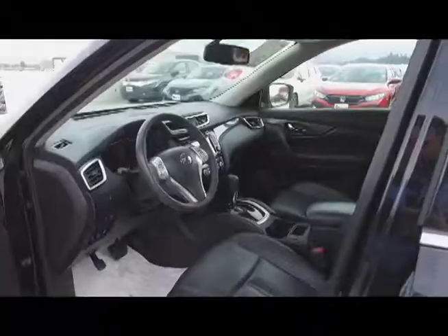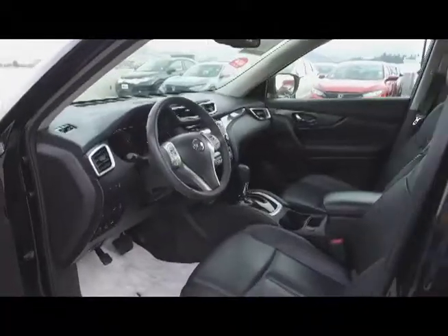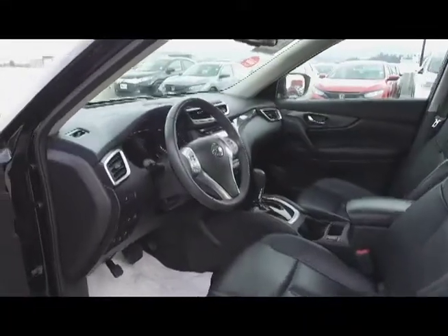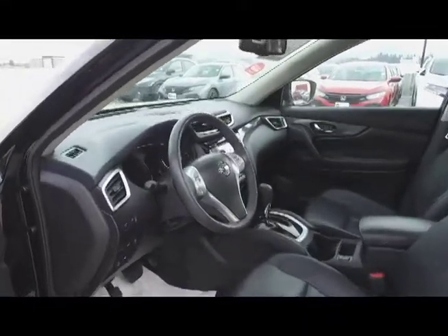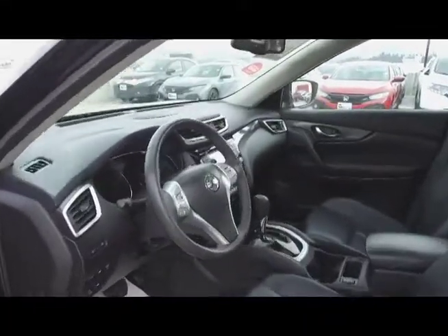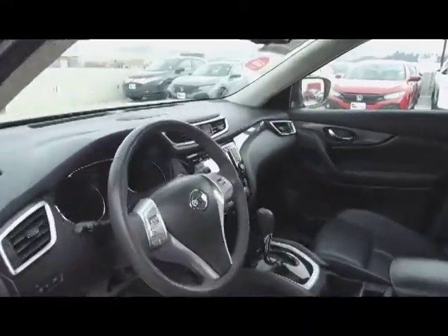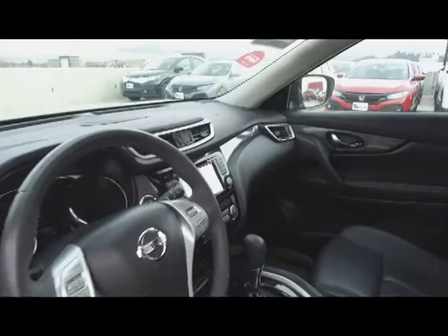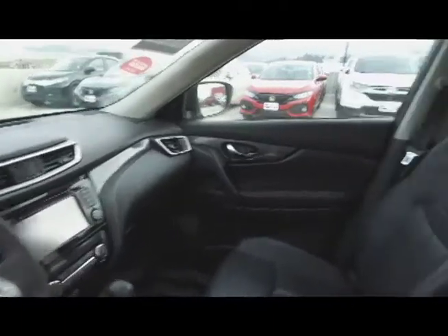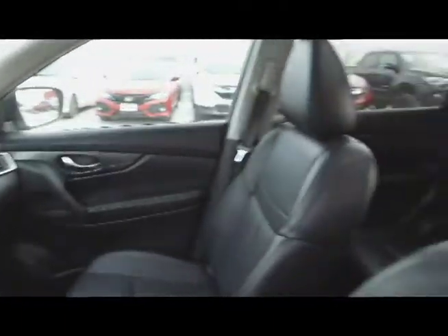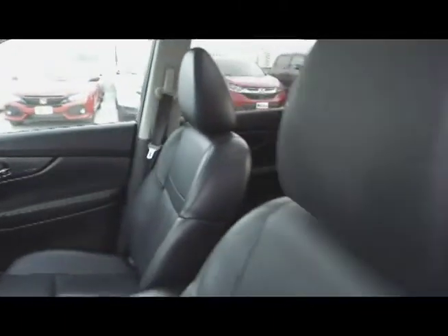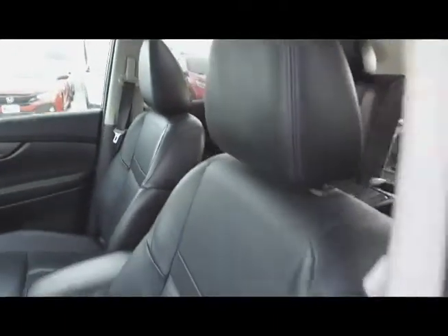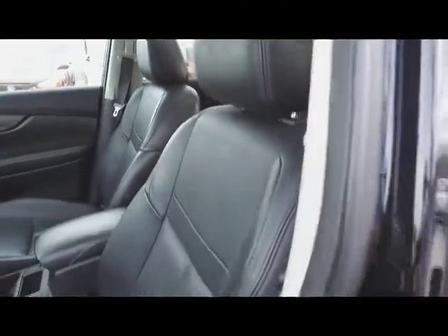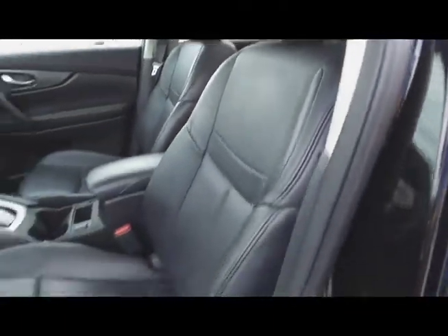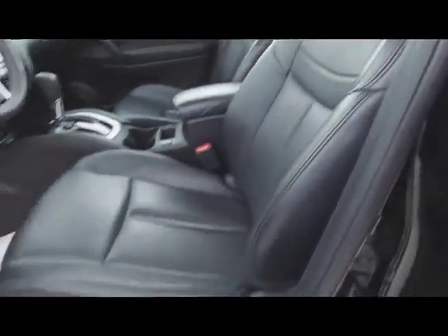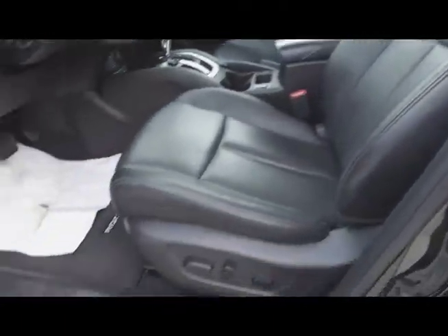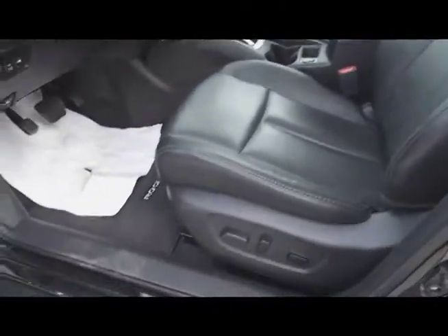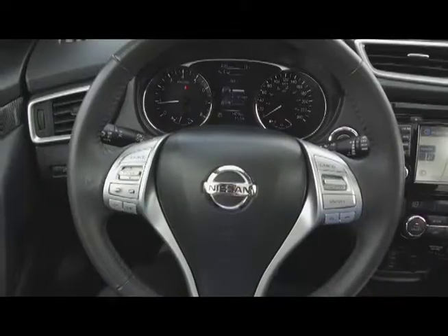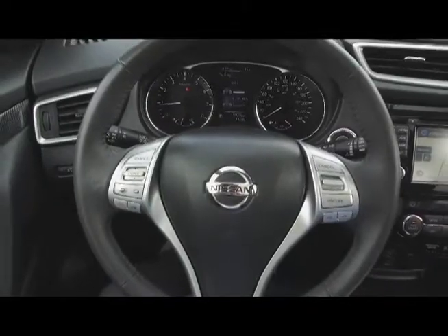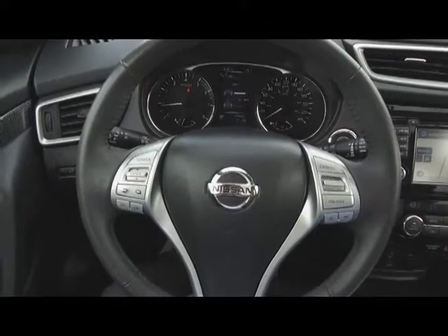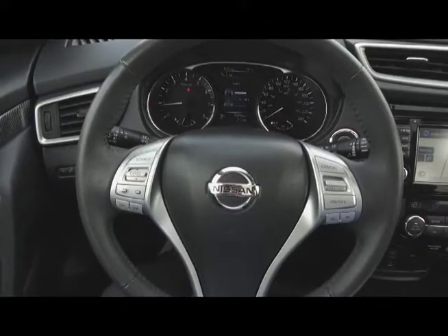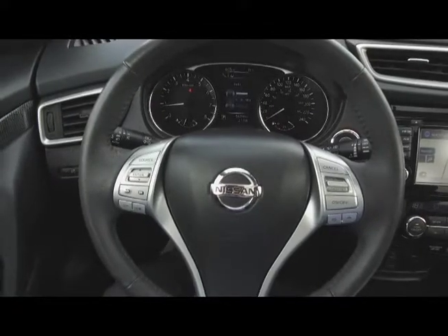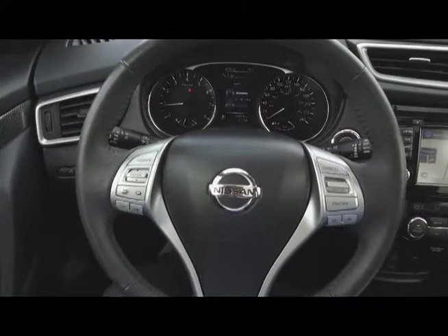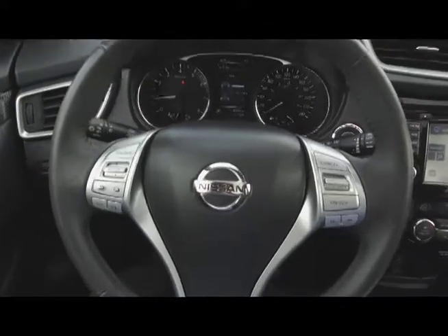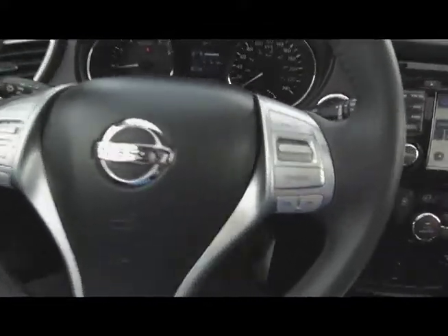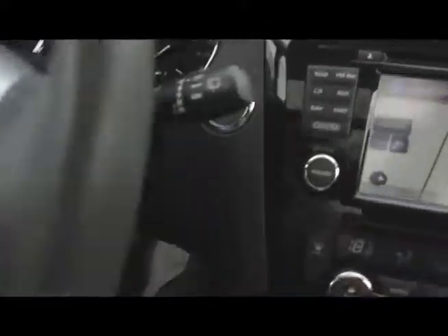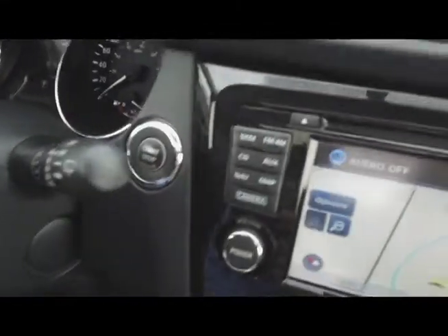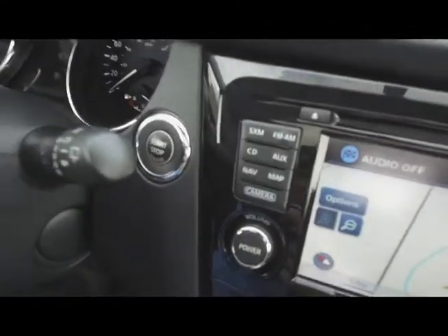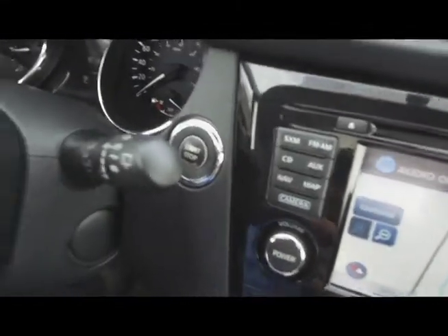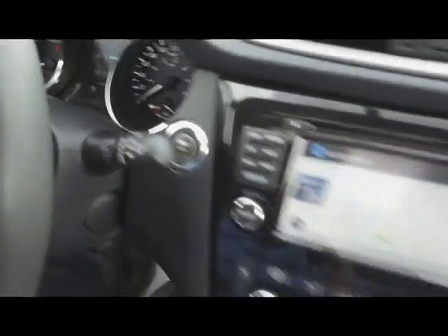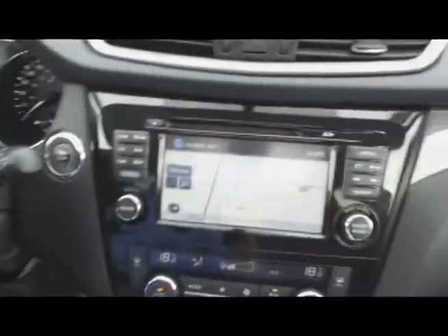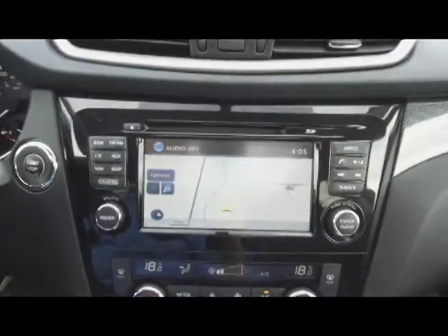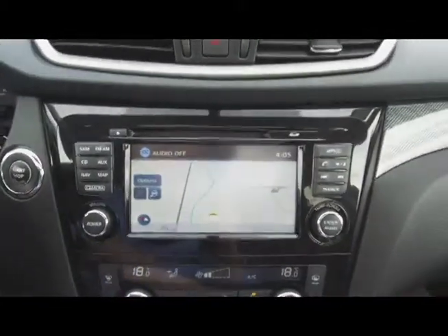Moving on inside, we've got a sleek looking interior with black leather power adjustable front seats, steering wheel mounted phone, audio, information and cruise controls, push button start, and a navigation system.